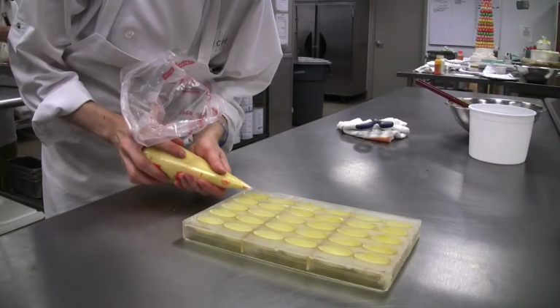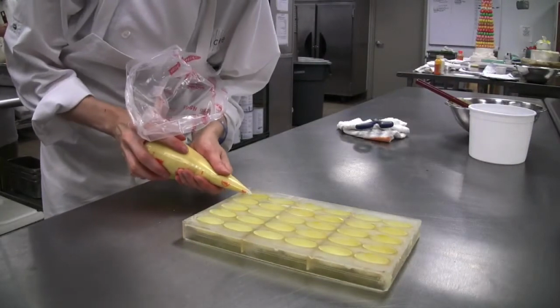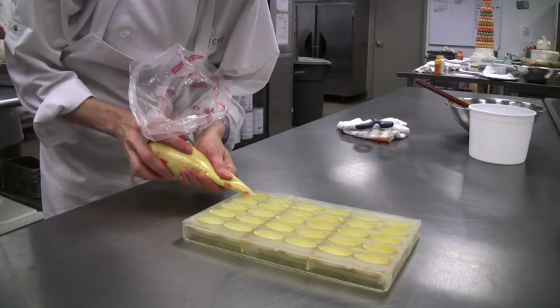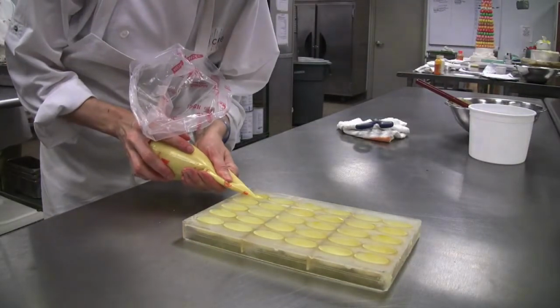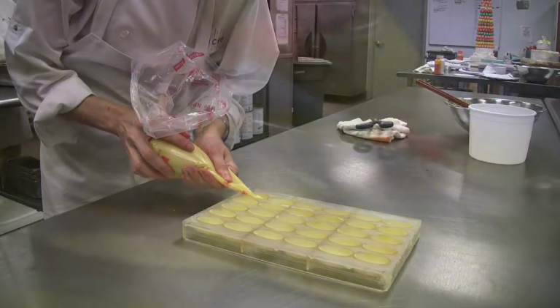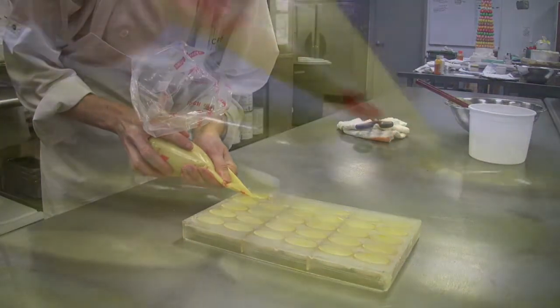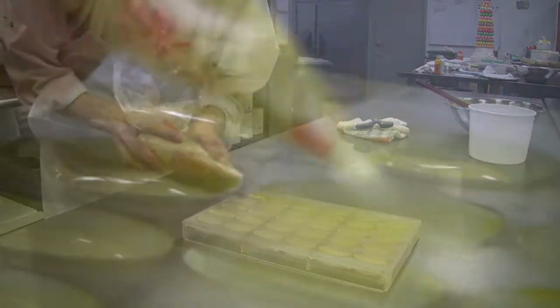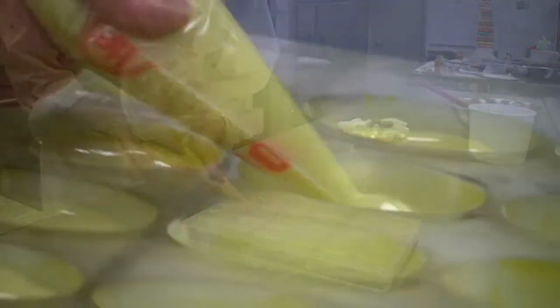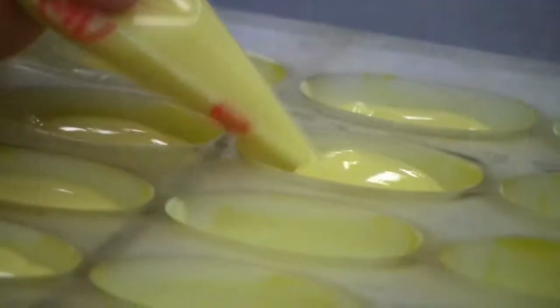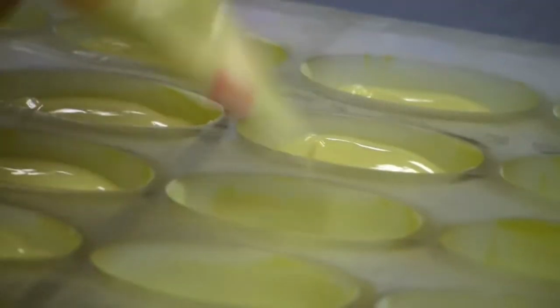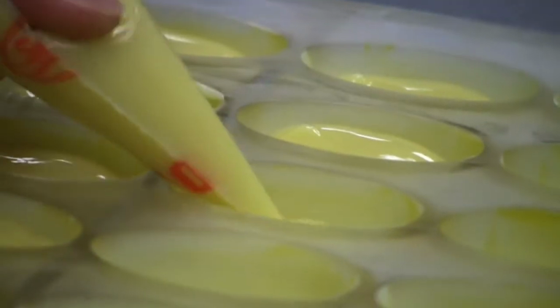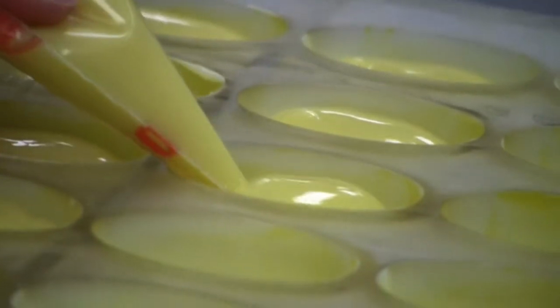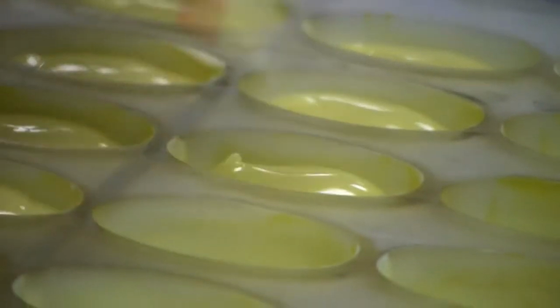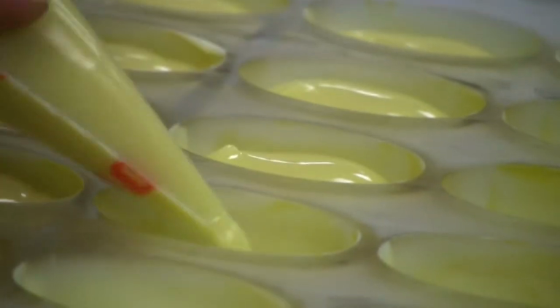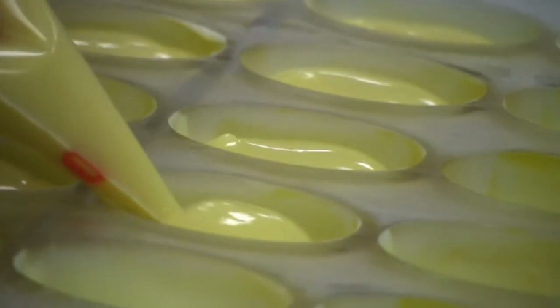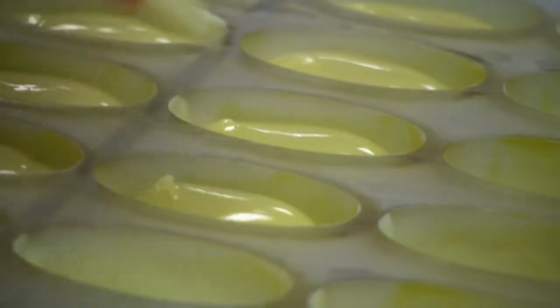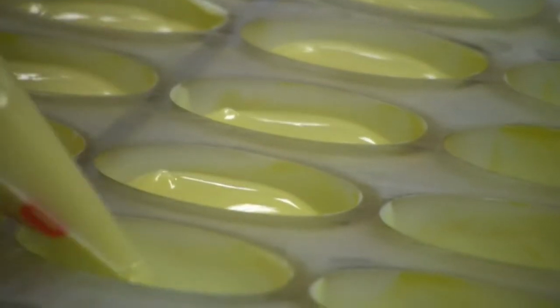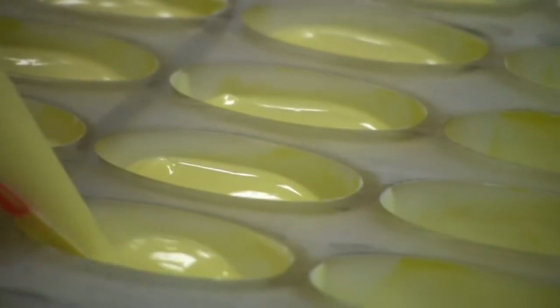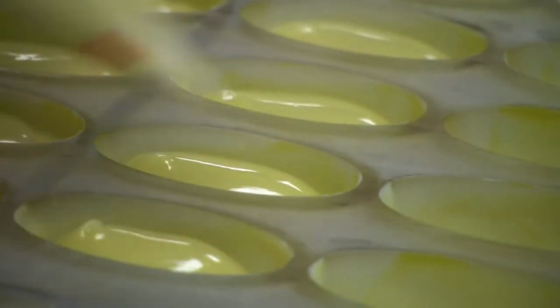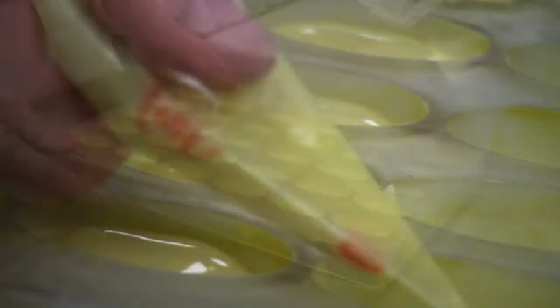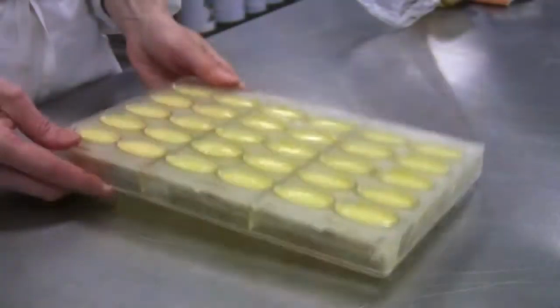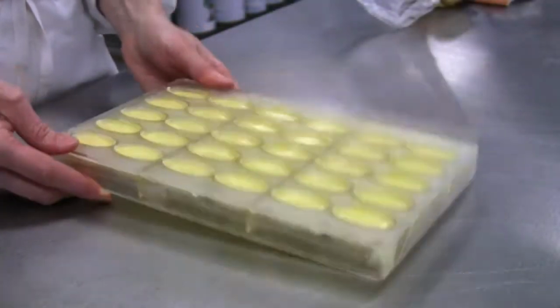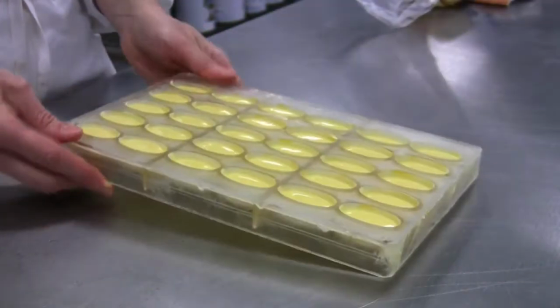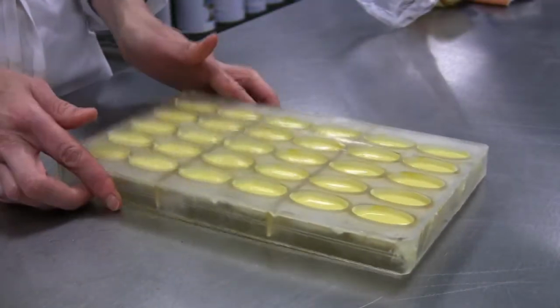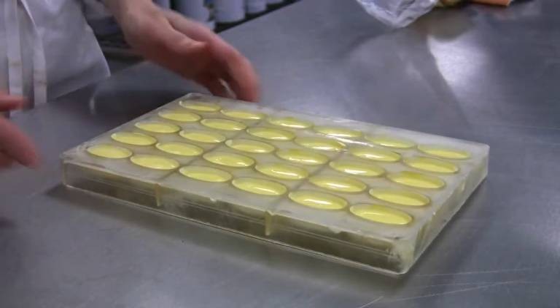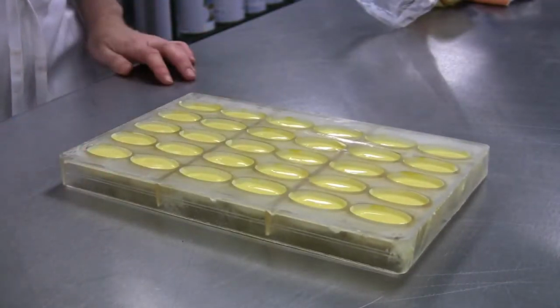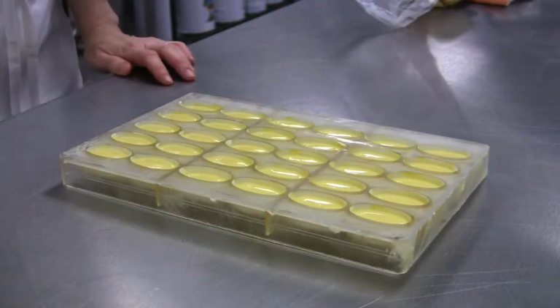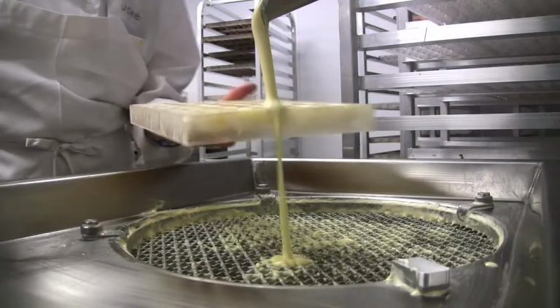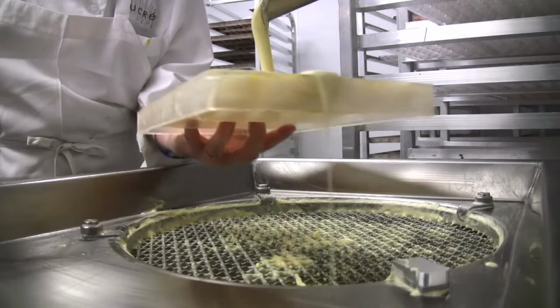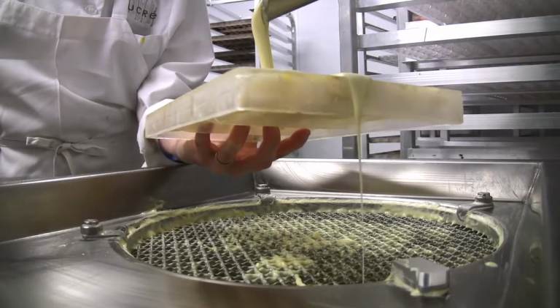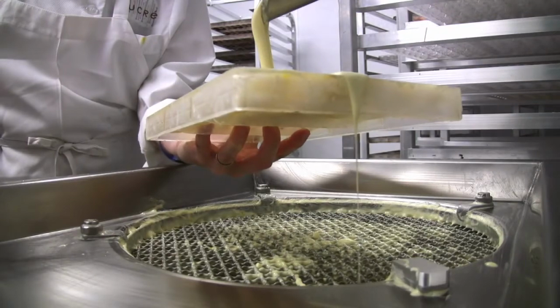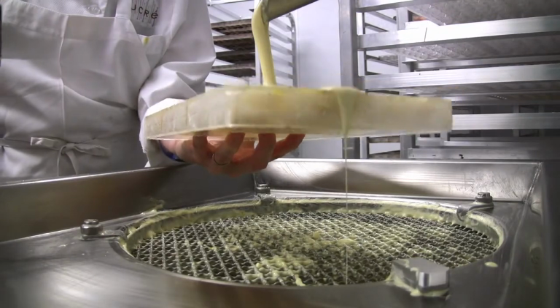We fill our ganache into the mold, and then we allow that to set overnight. At this point, we then place the footing.